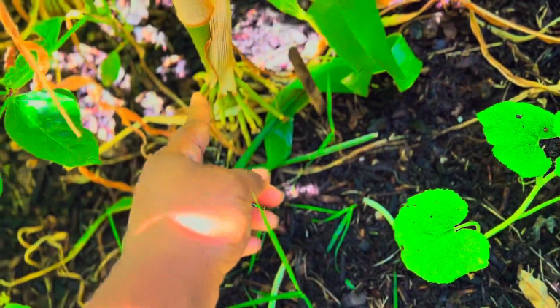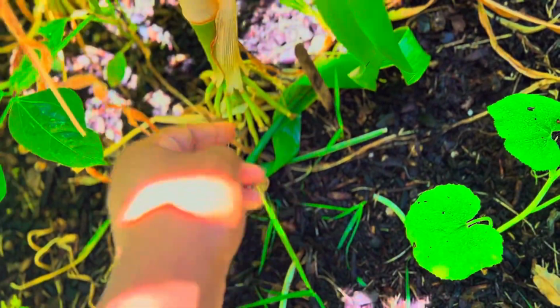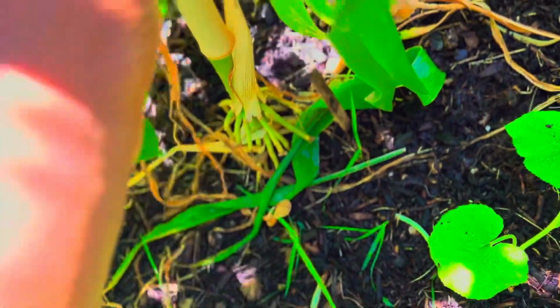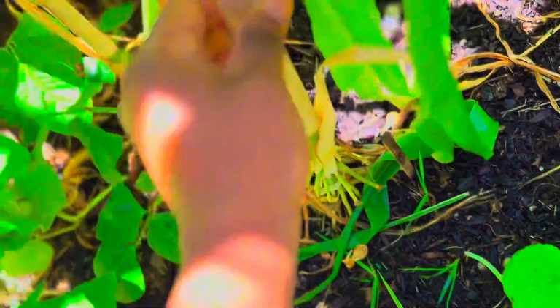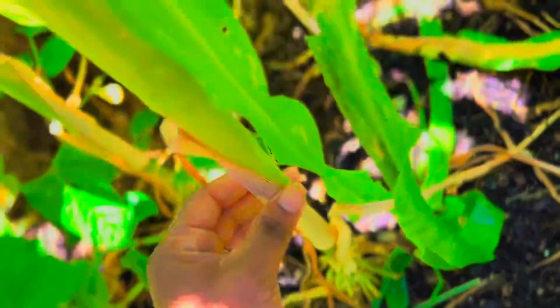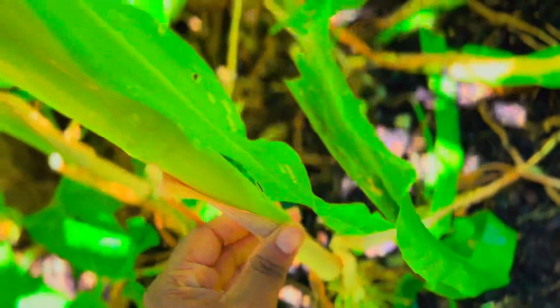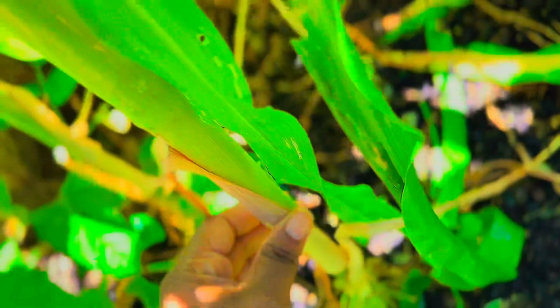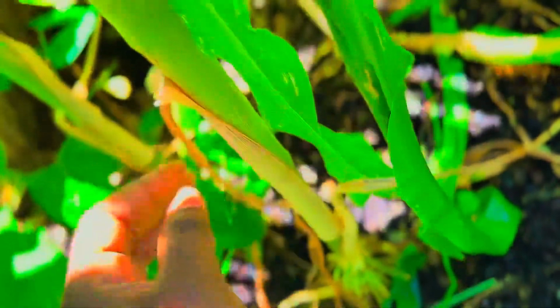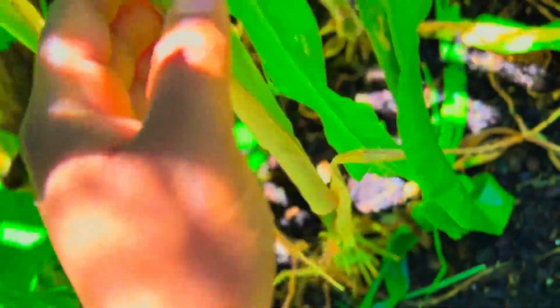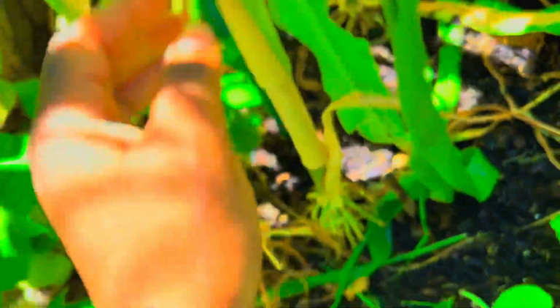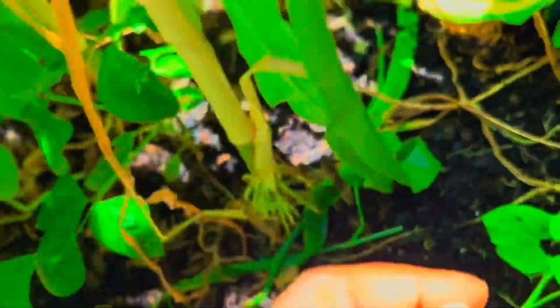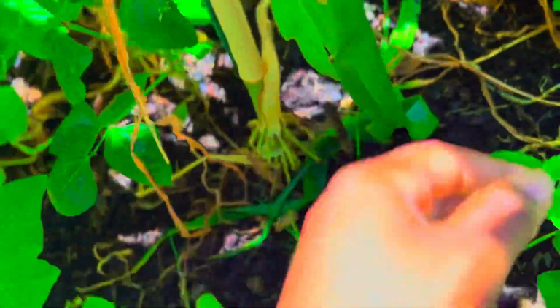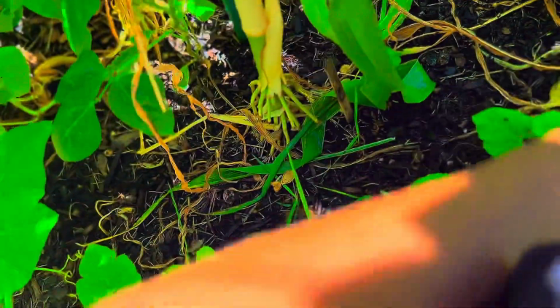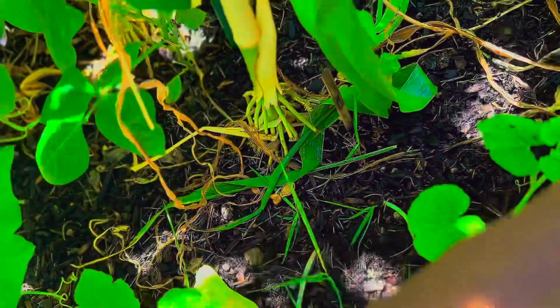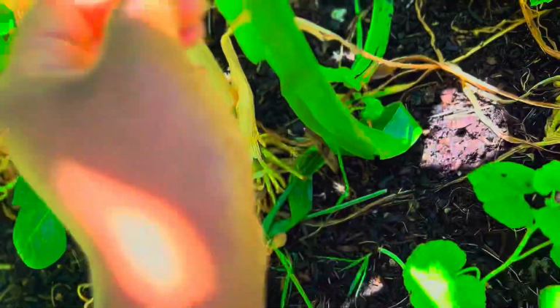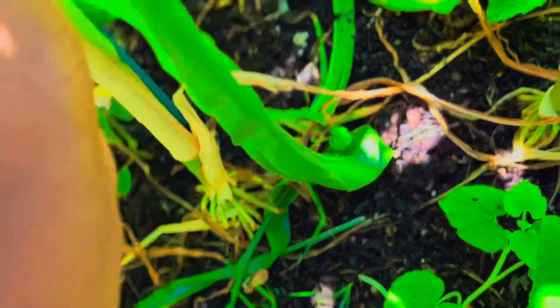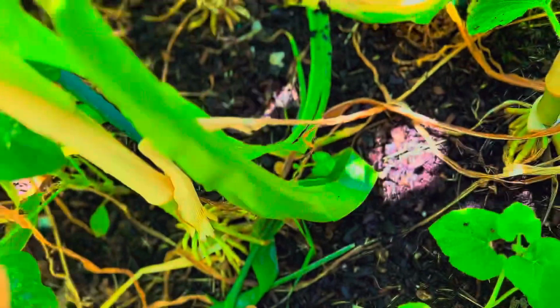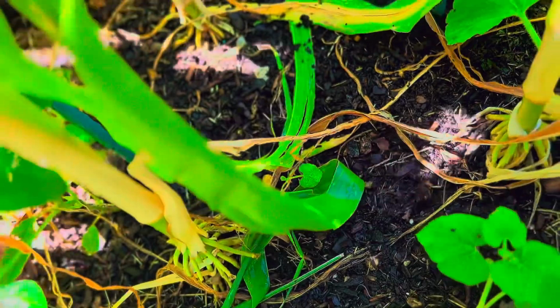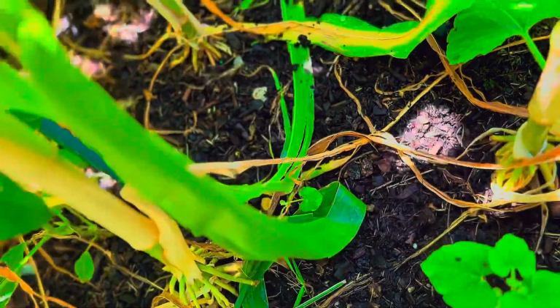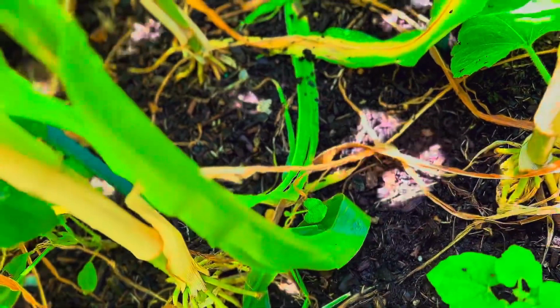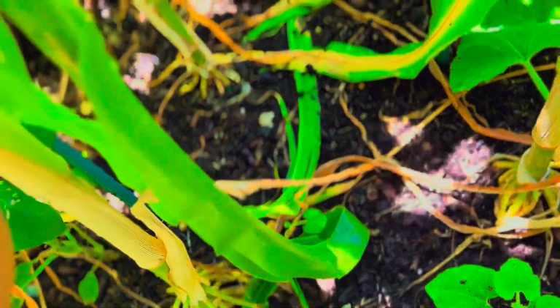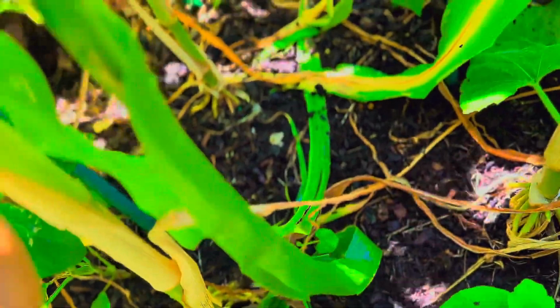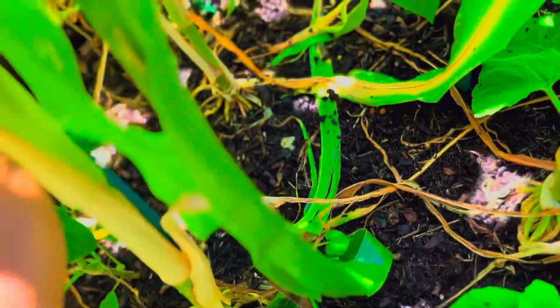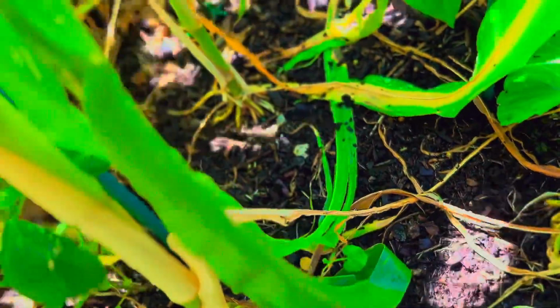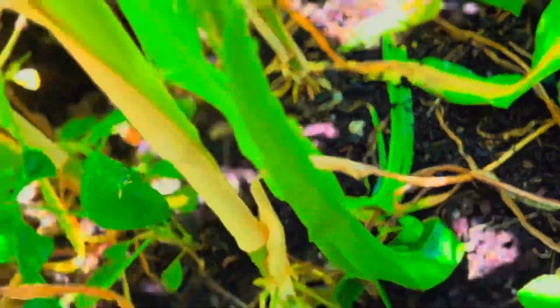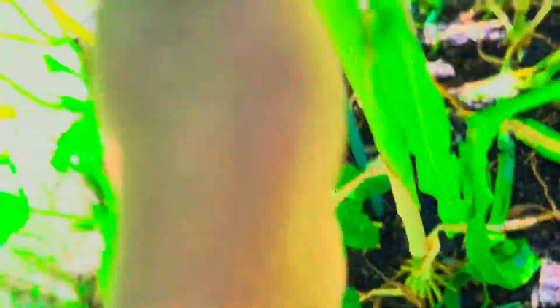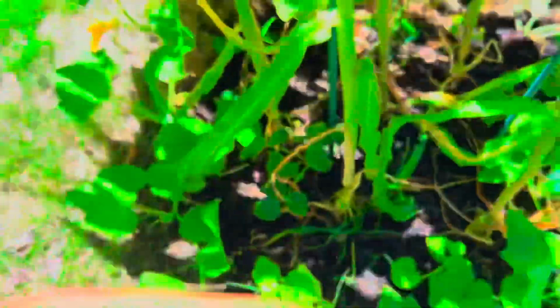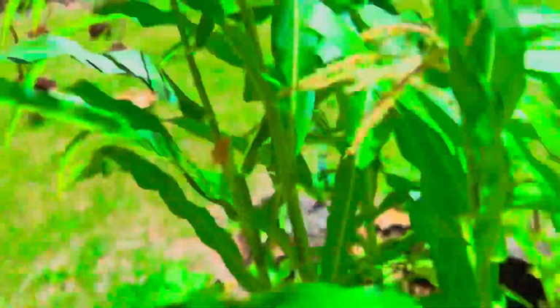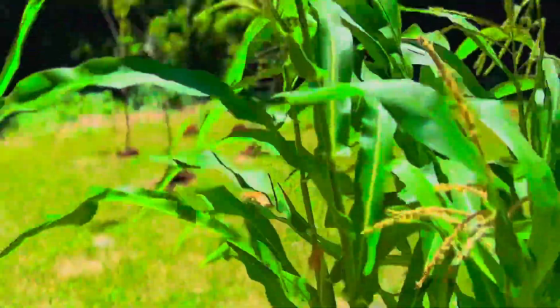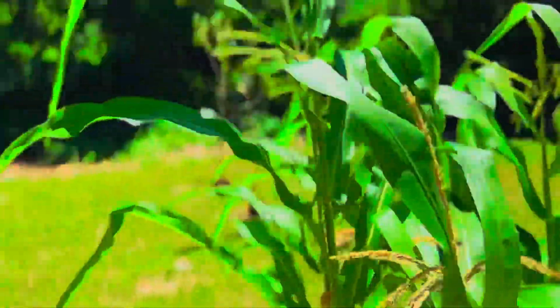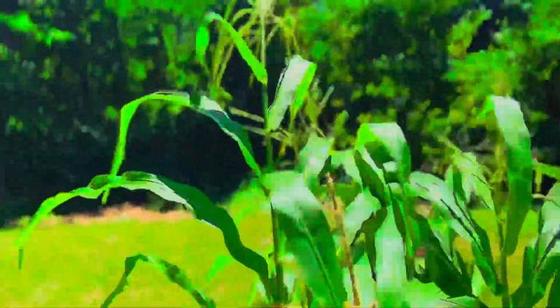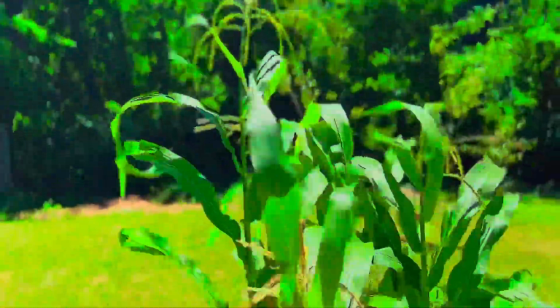I just hope that I don't have to take them inside to ripen. I want them to ripen on the vine because I love to see the red tomatoes outdoors. It's so much cooler to see them outside than inside.